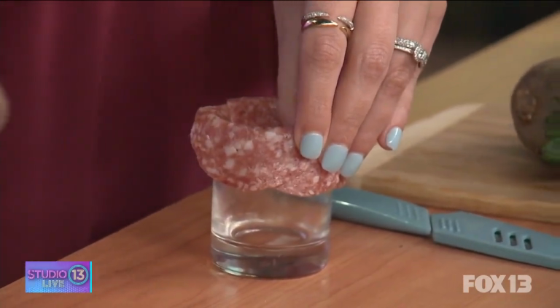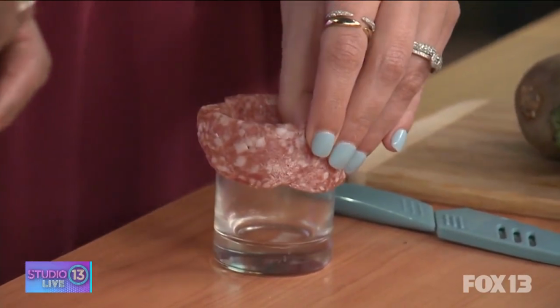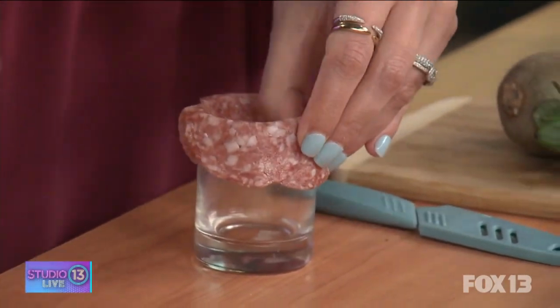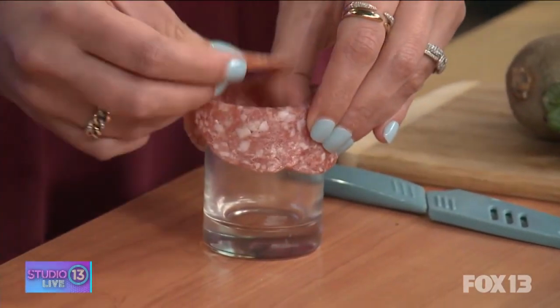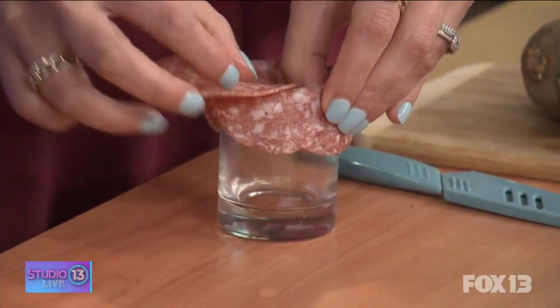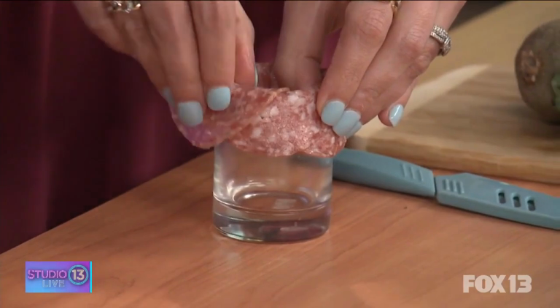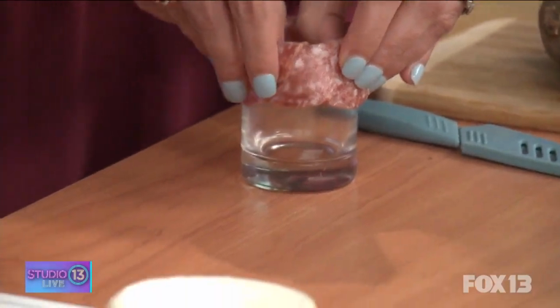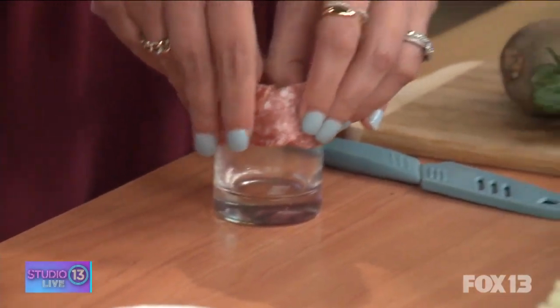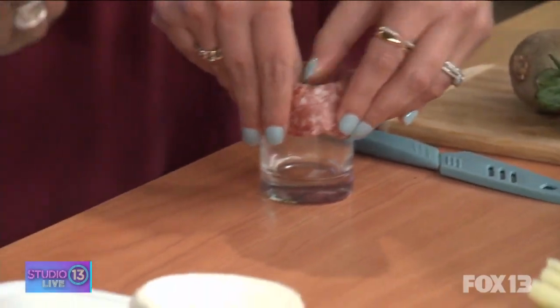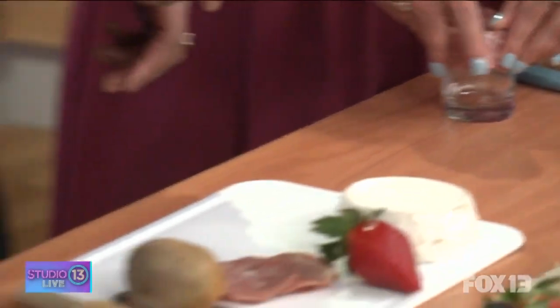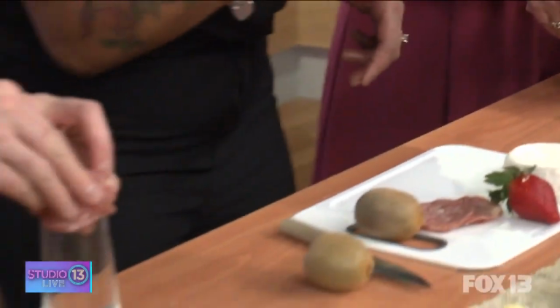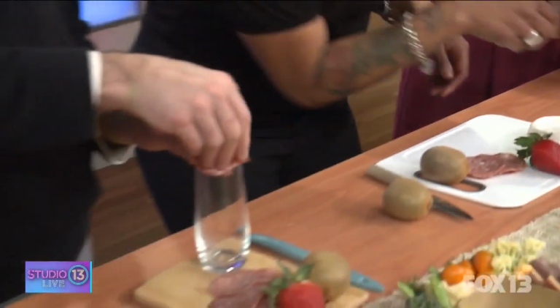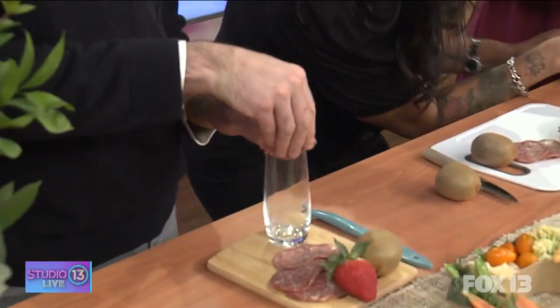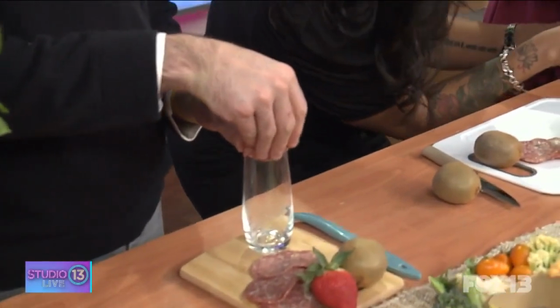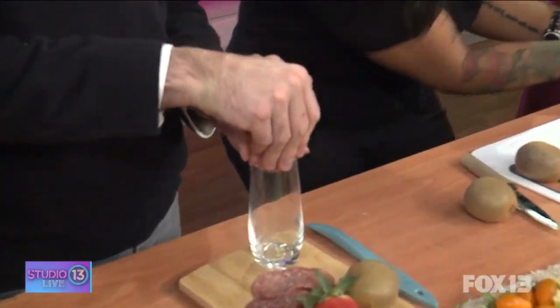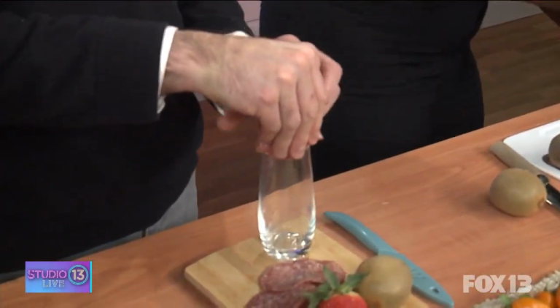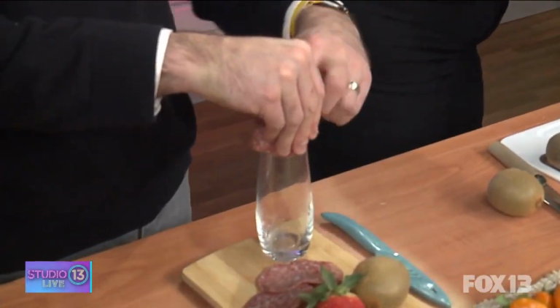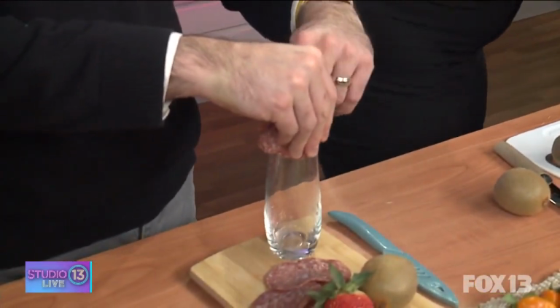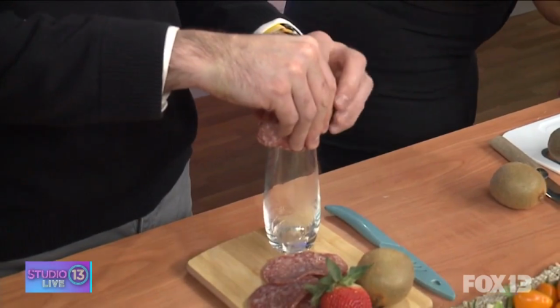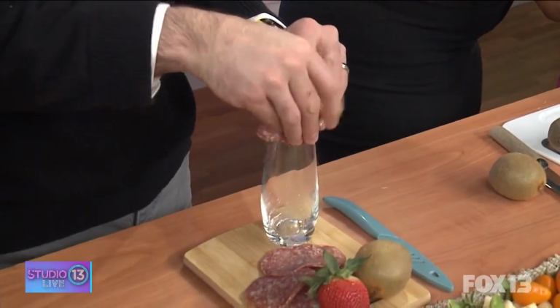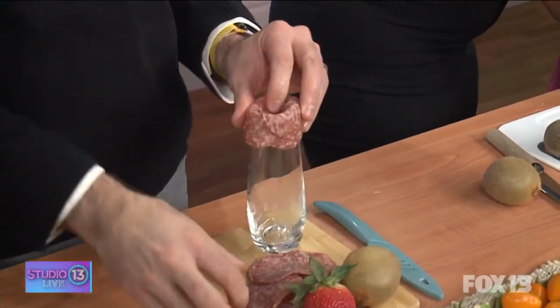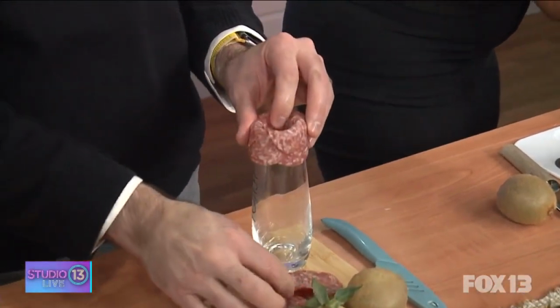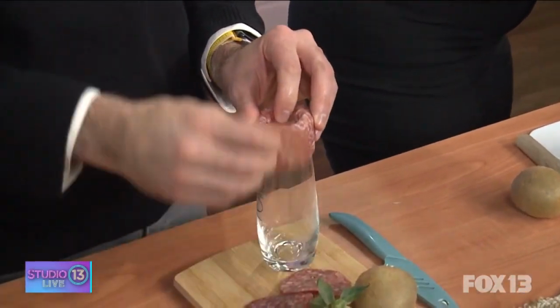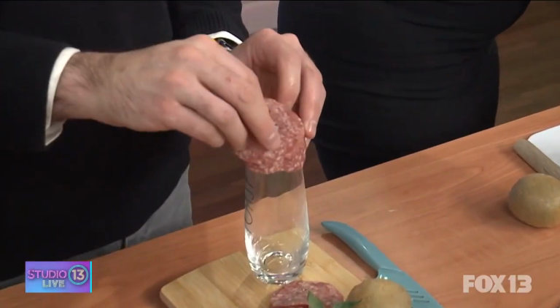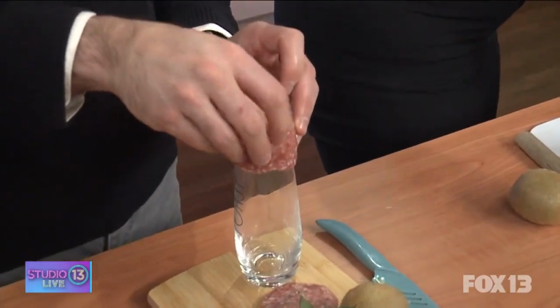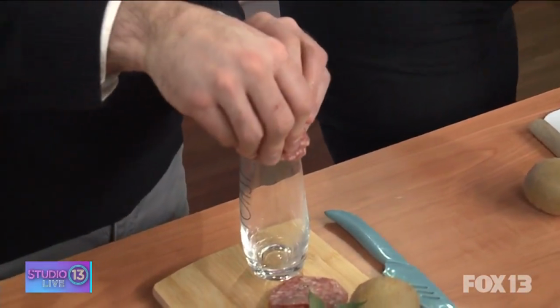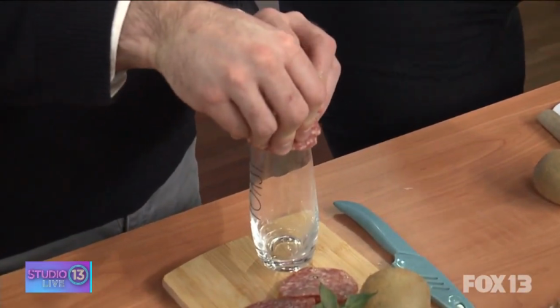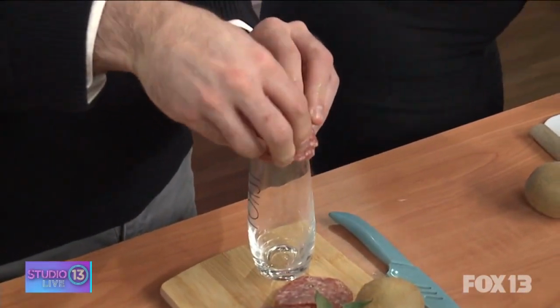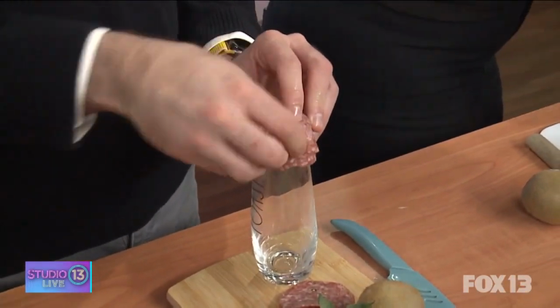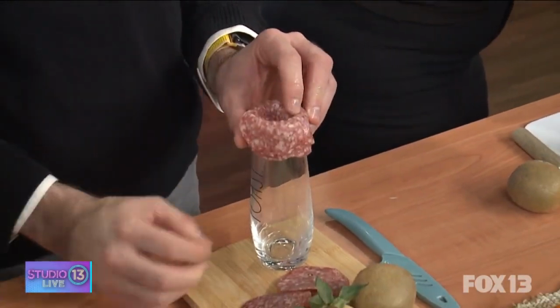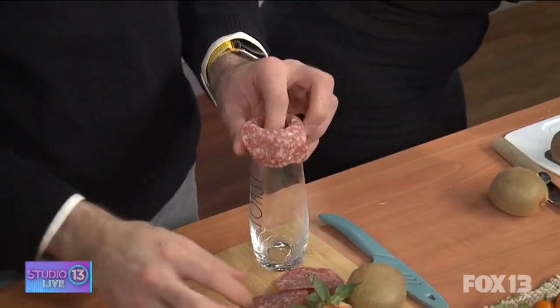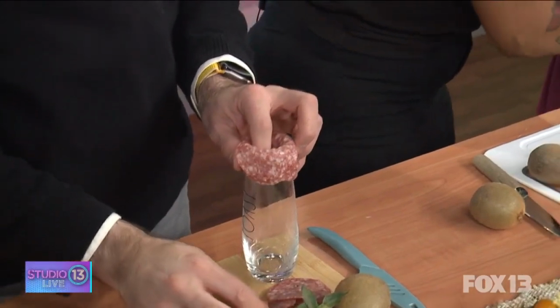Just keep going — use as much salami as you feel like you need to make a nice little rose. You're gonna see it as you go. Let's take a peek — we've got a little bit of a bigger opening here so you could keep going, but I feel like I'm doing pretty good here.